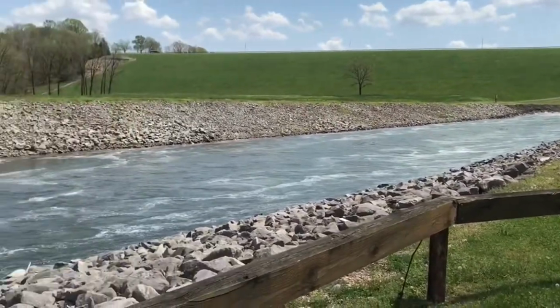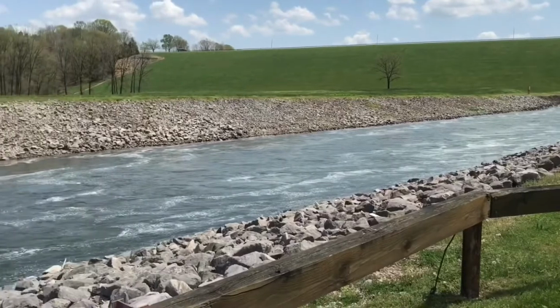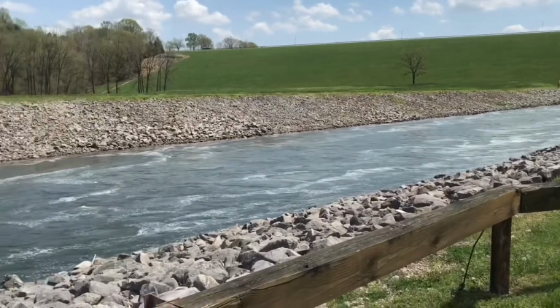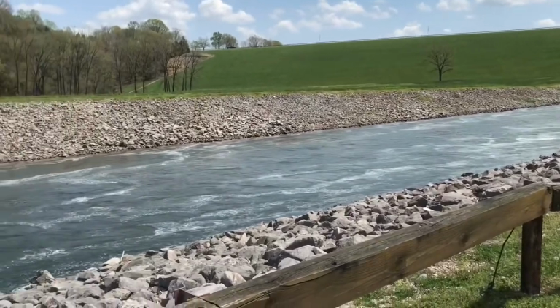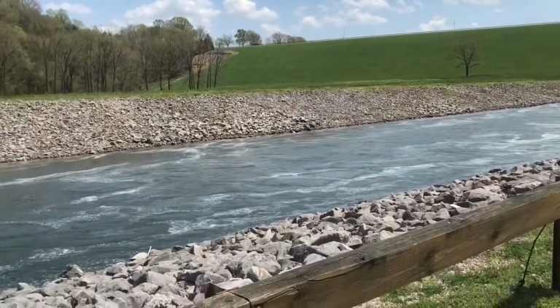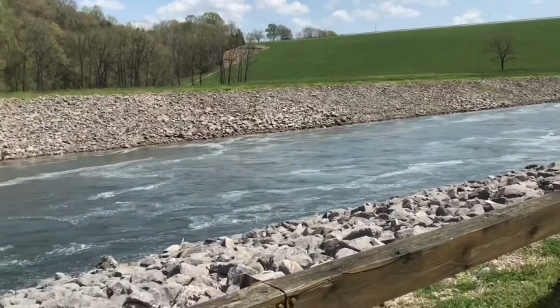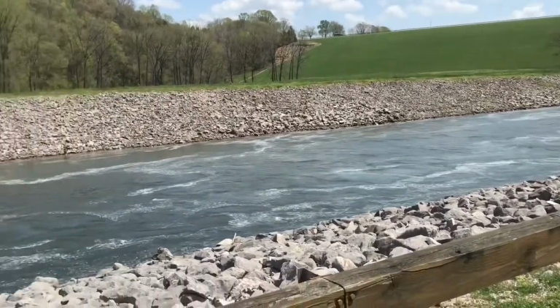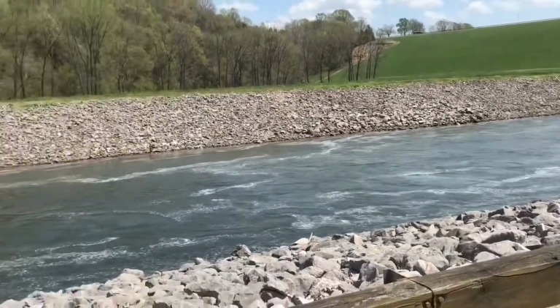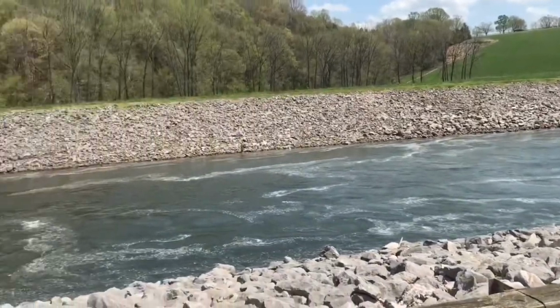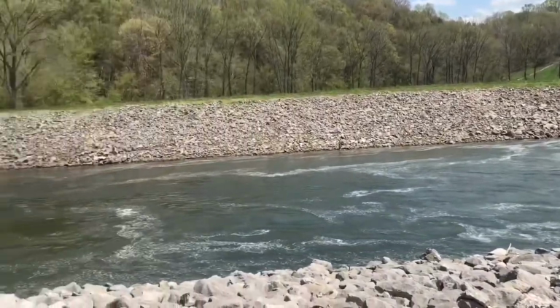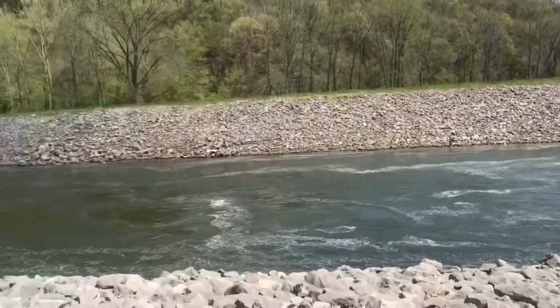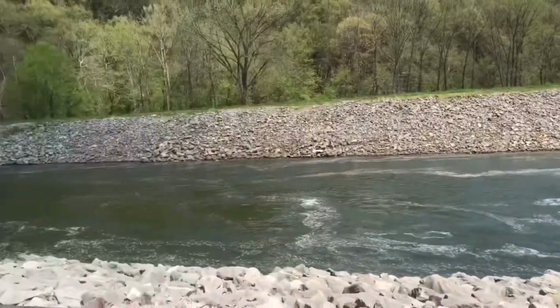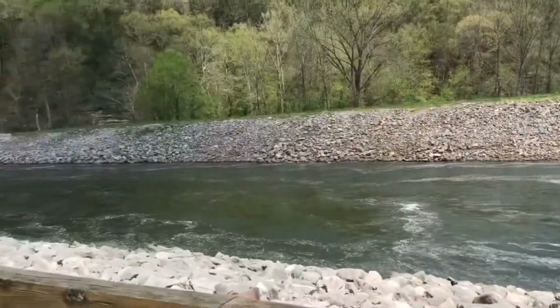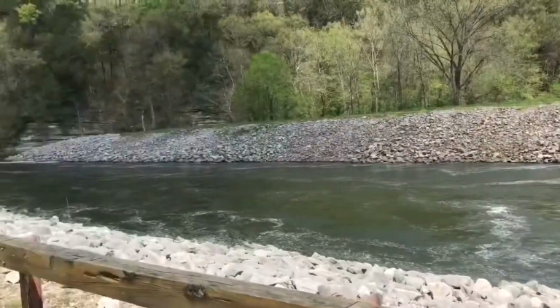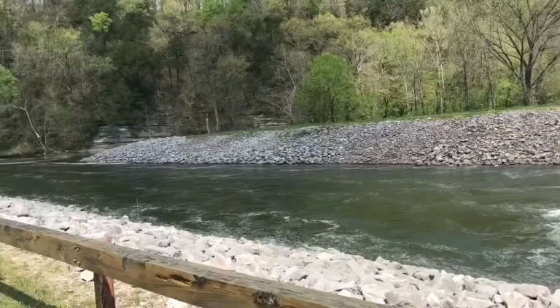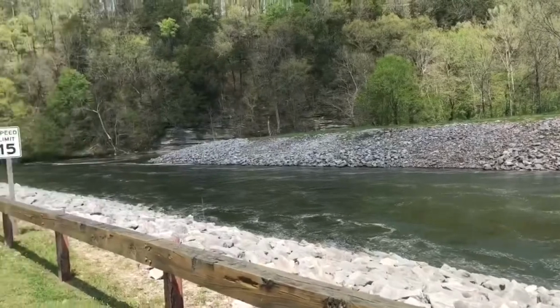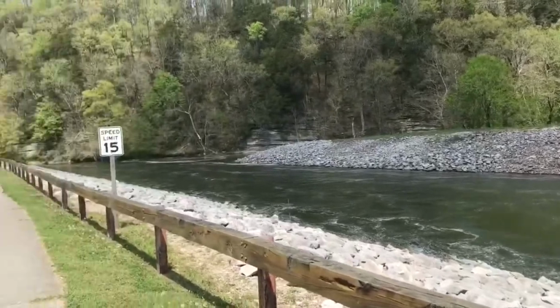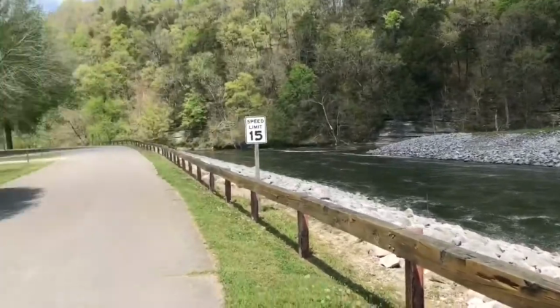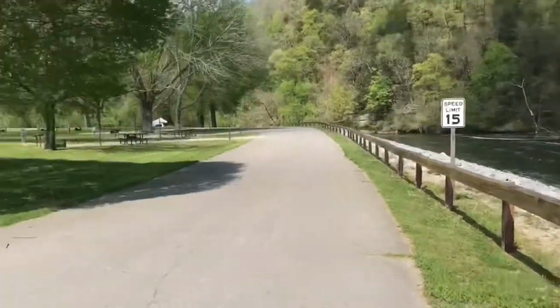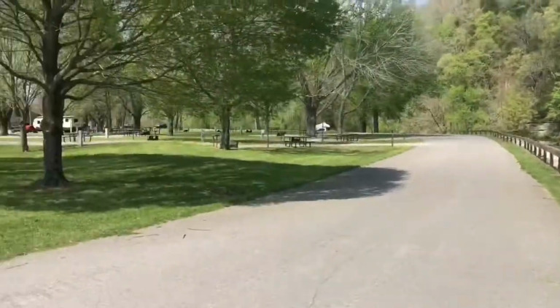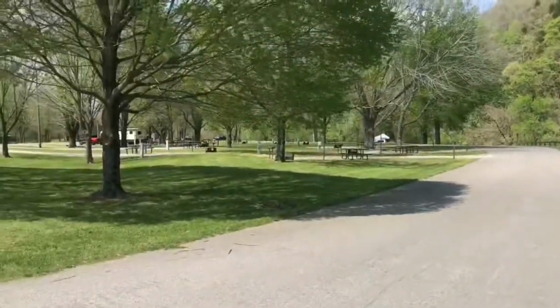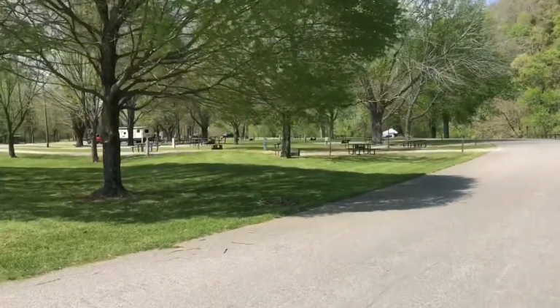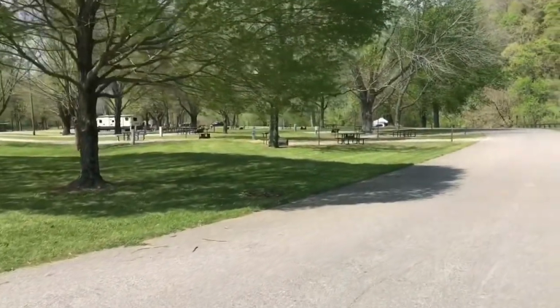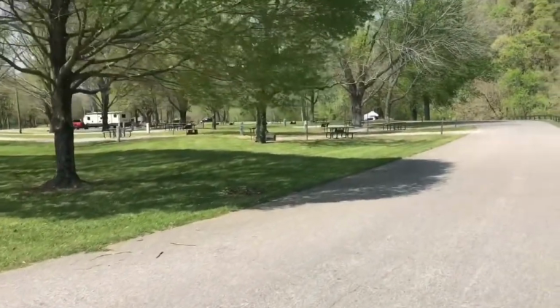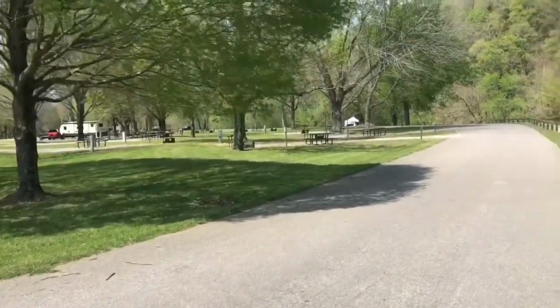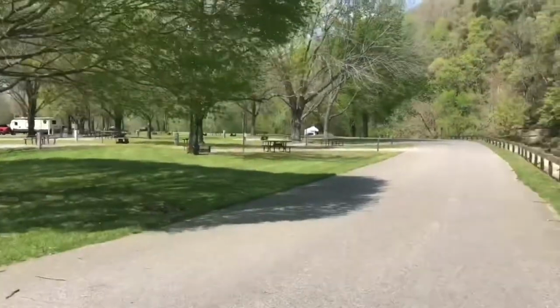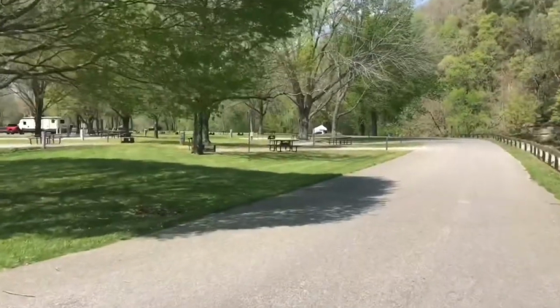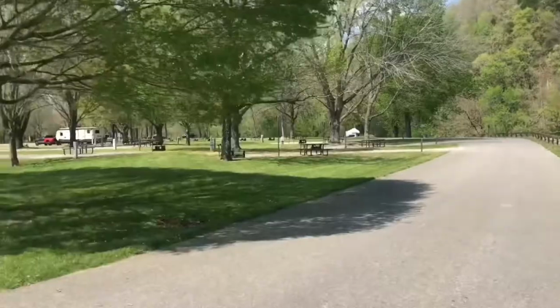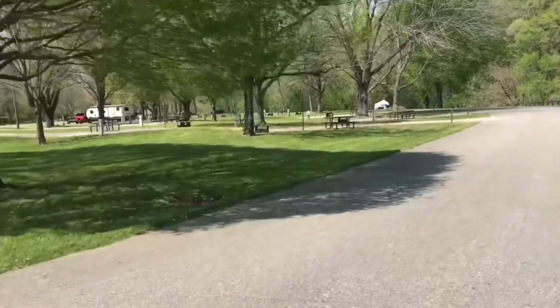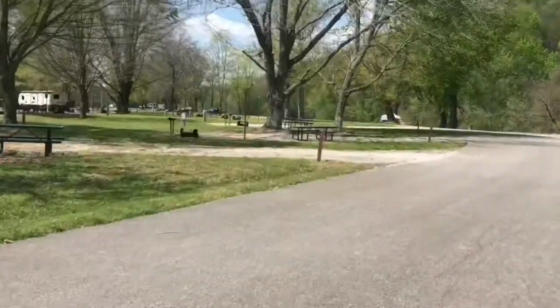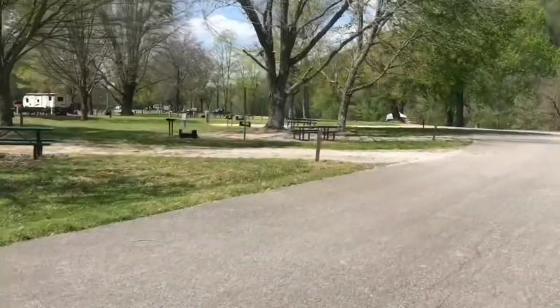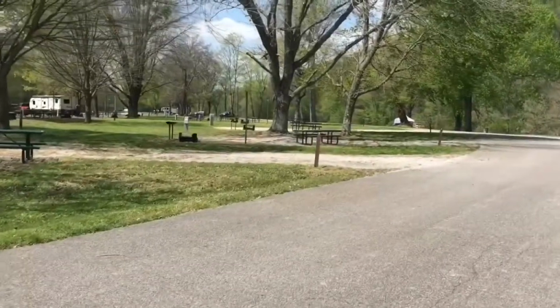This gives a little different look coming down through here, and the campground's right in here. It's a beautiful day.